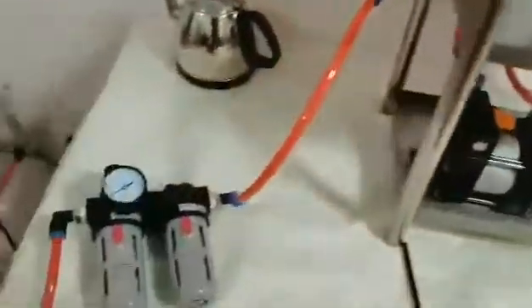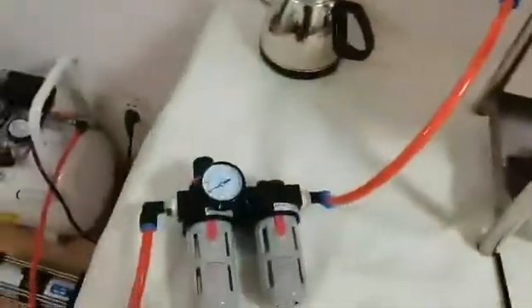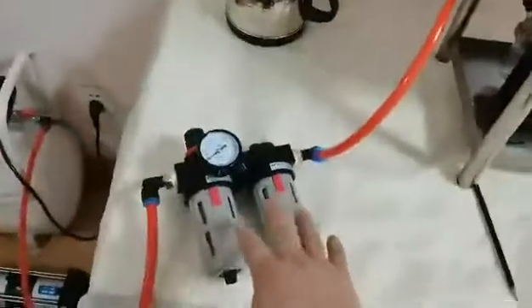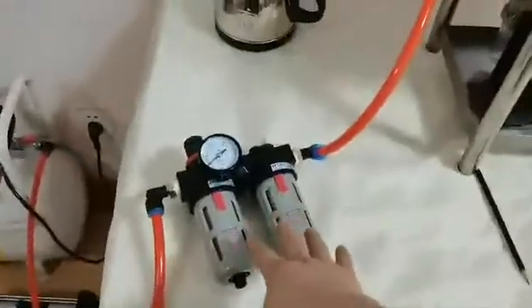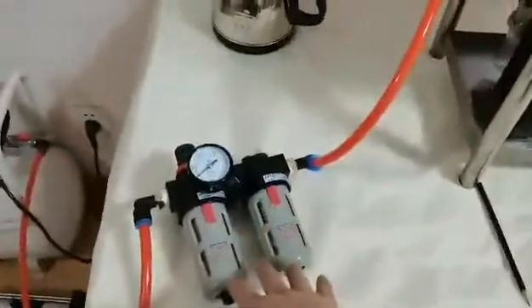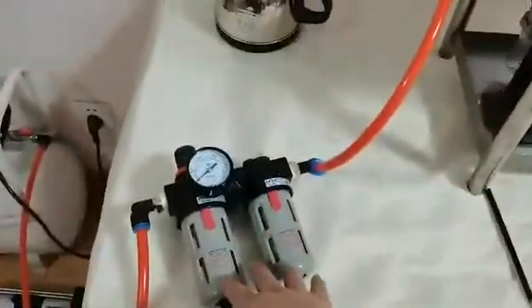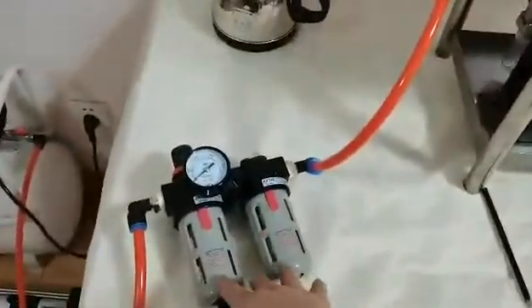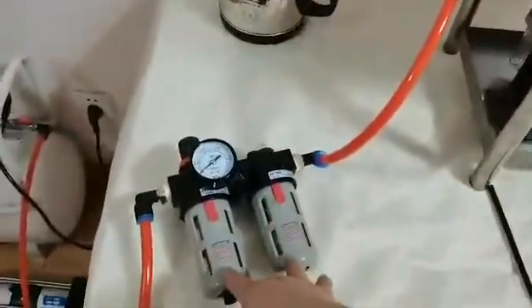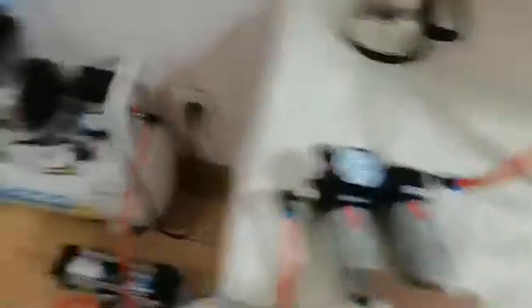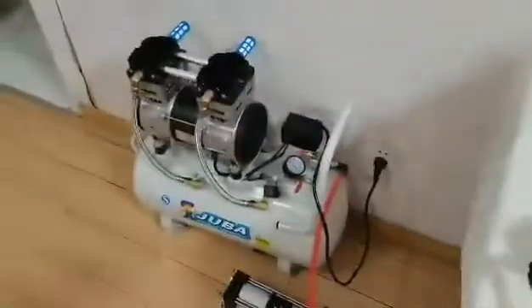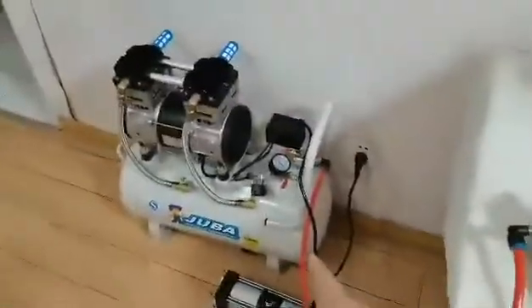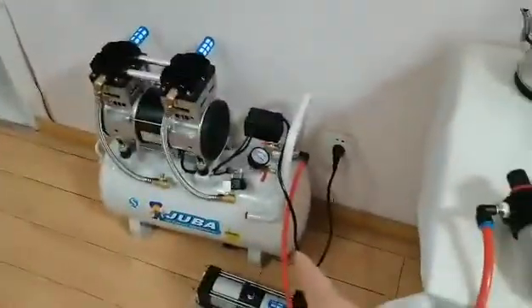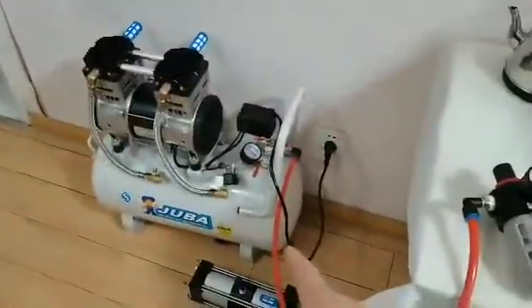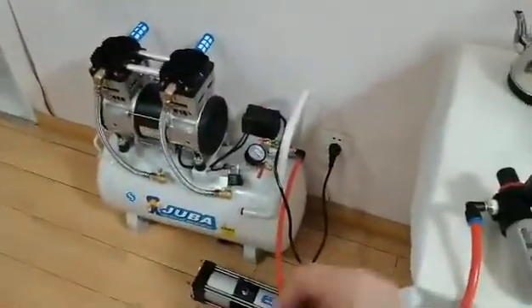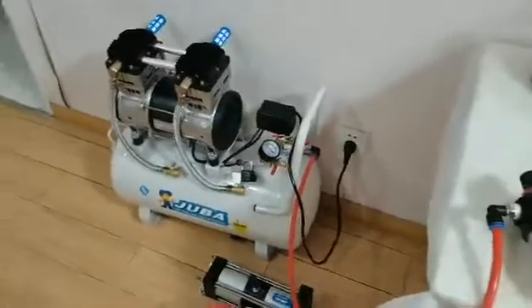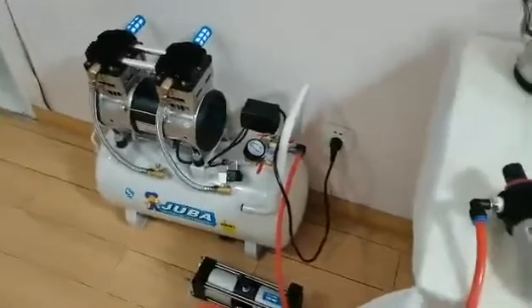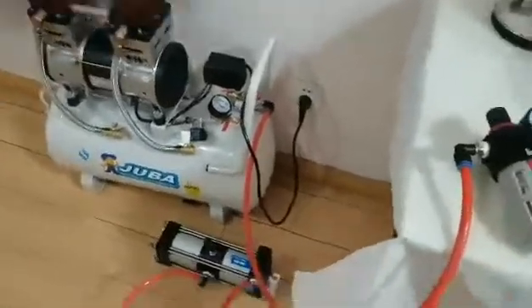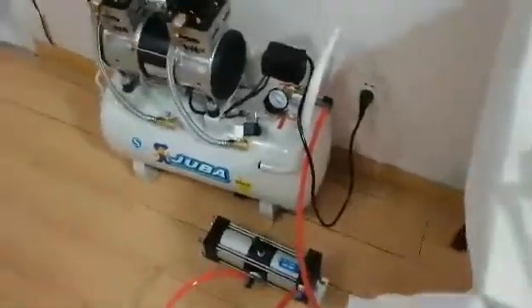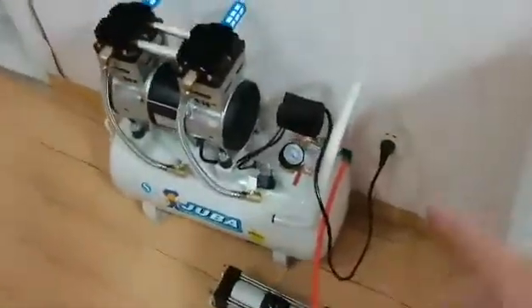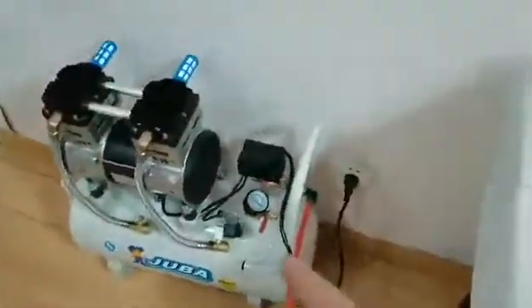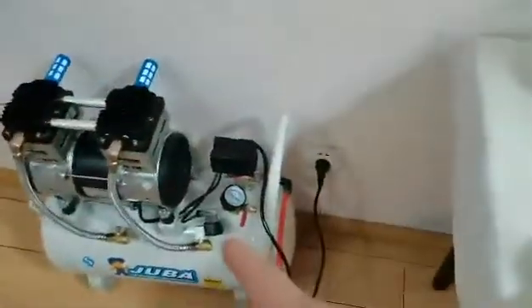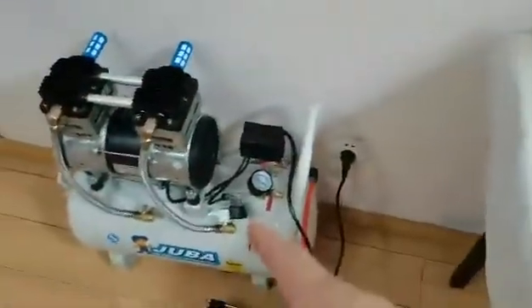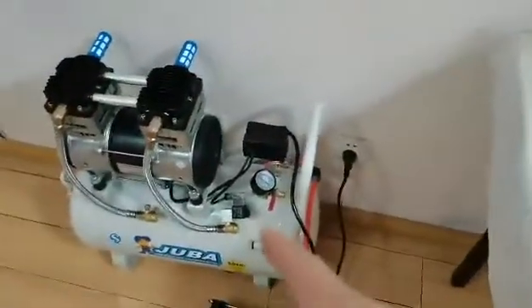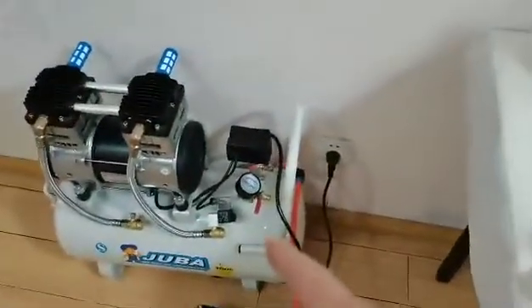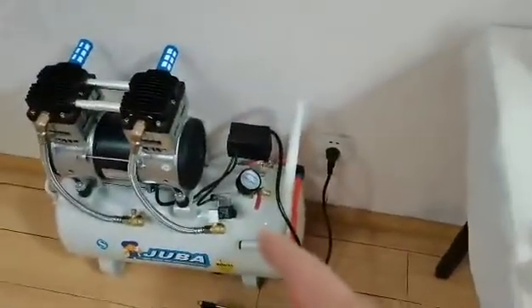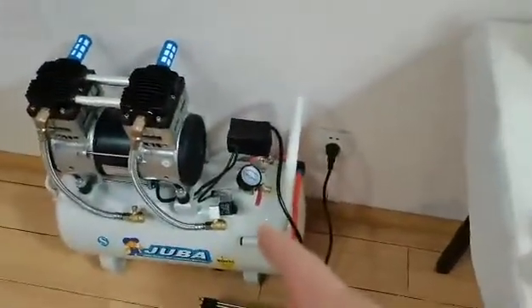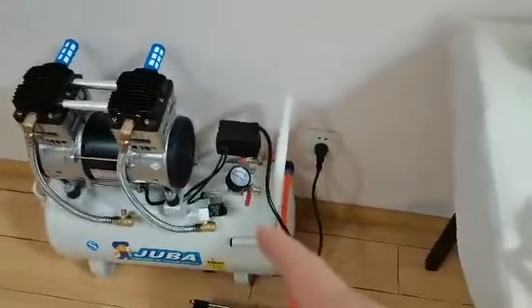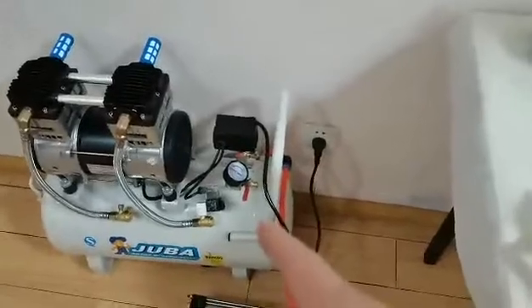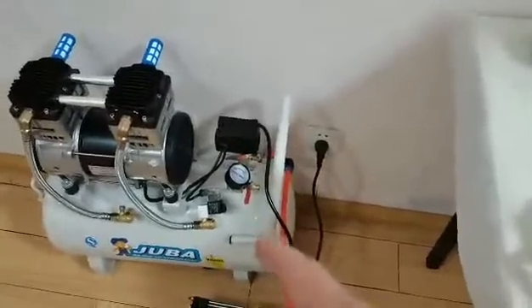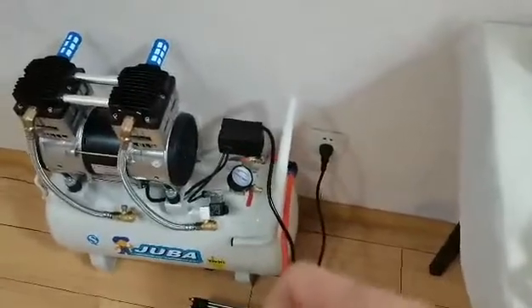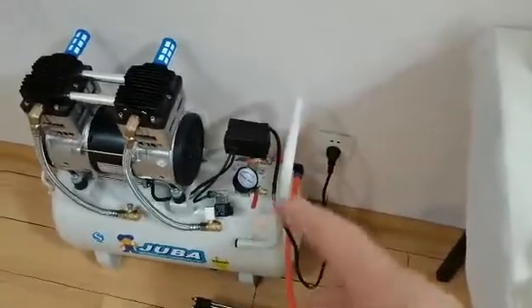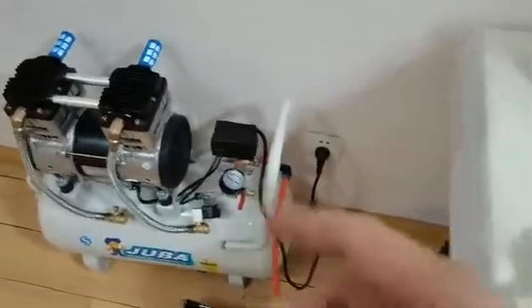This one is the pressure regulating system. This one is the compressor. This compressor can generate 2 bar to 8 bar compressed air.